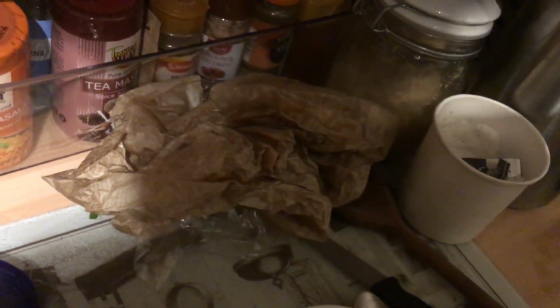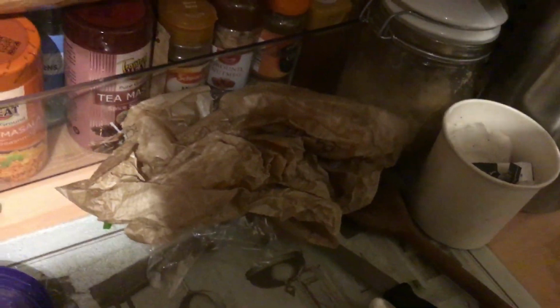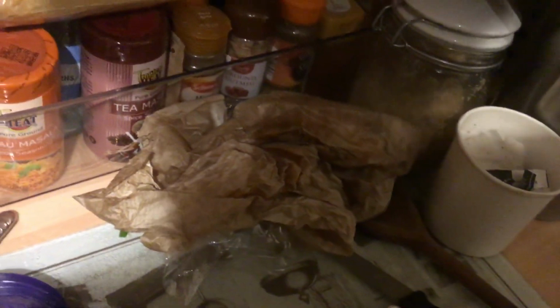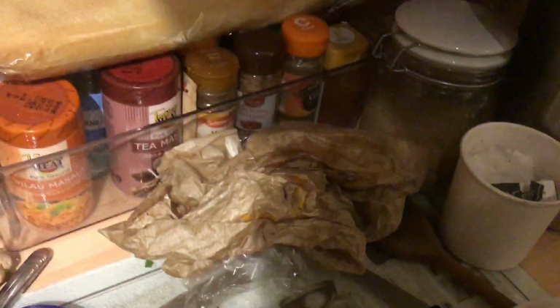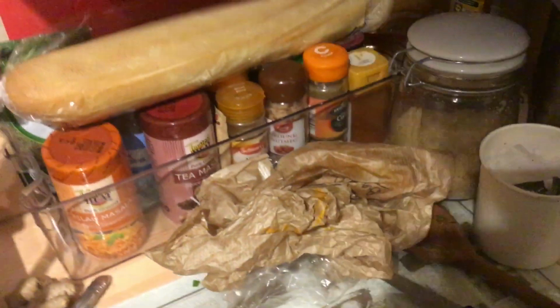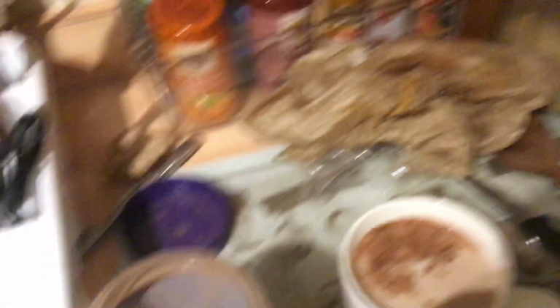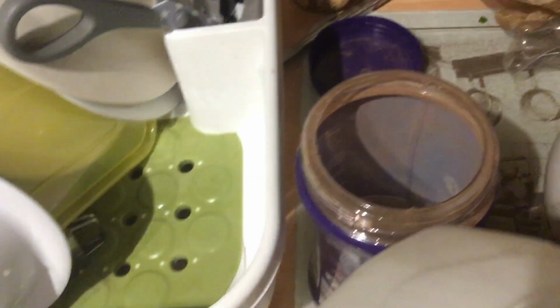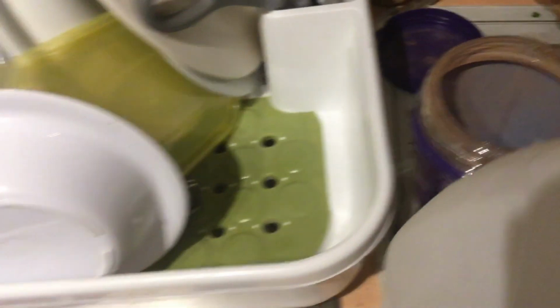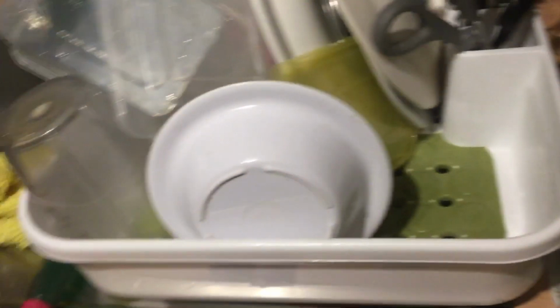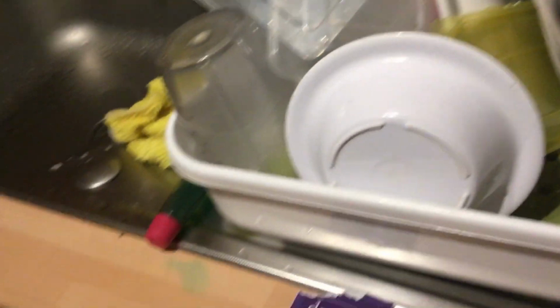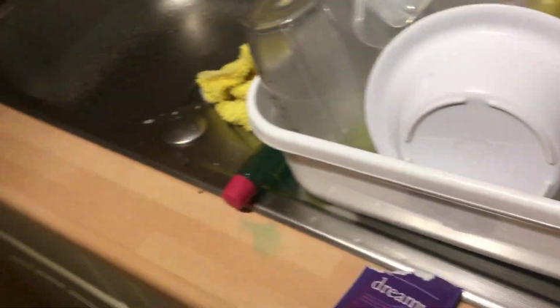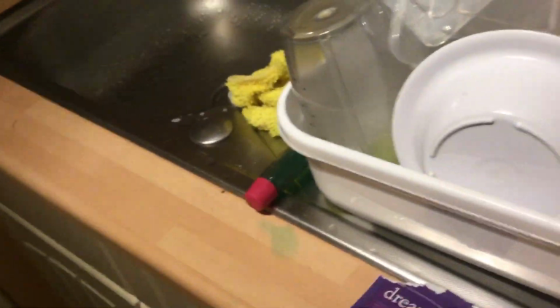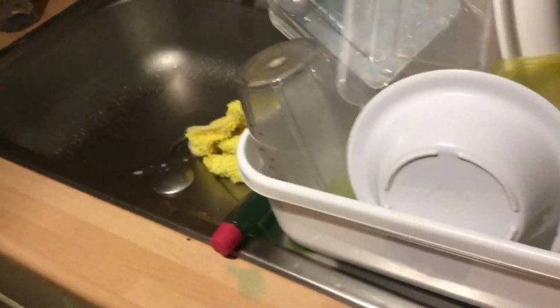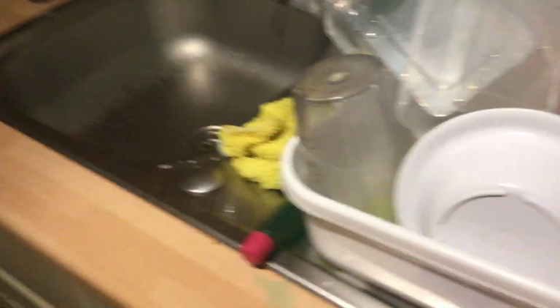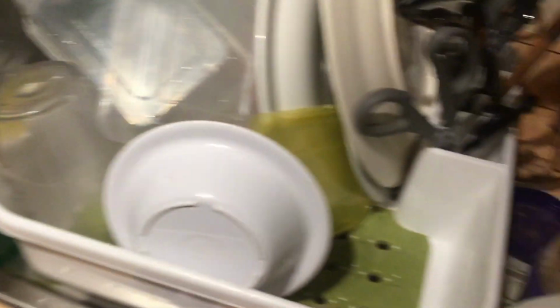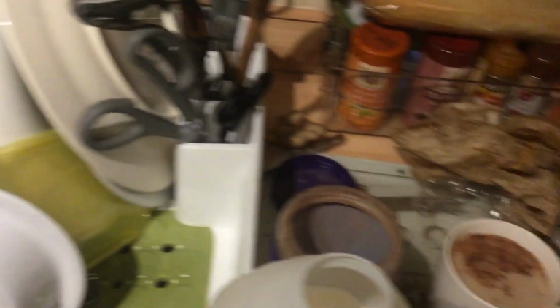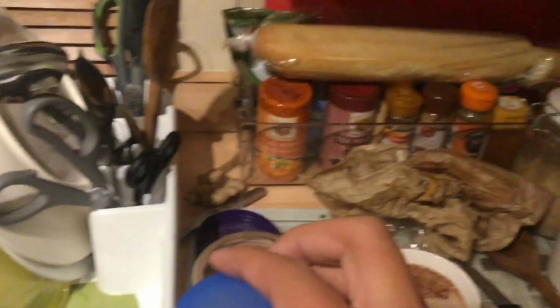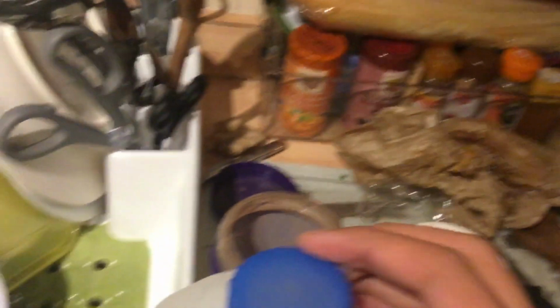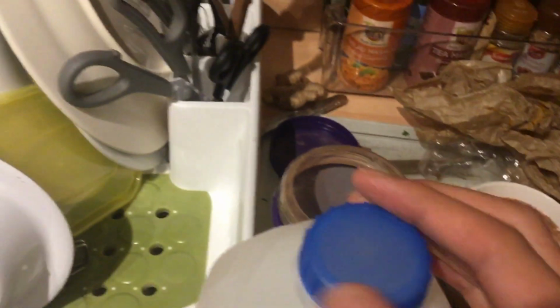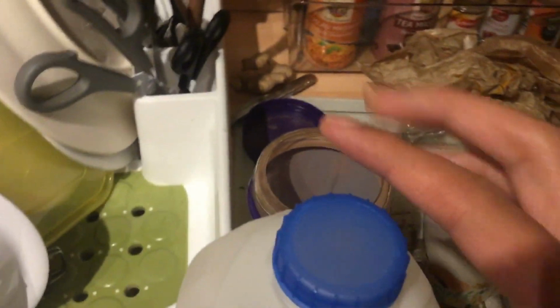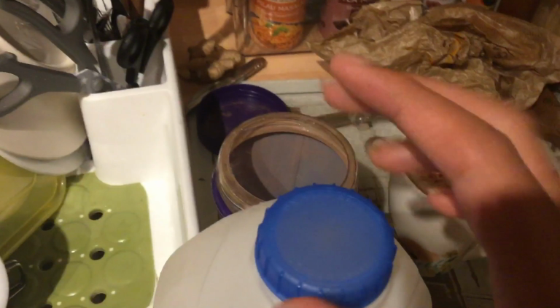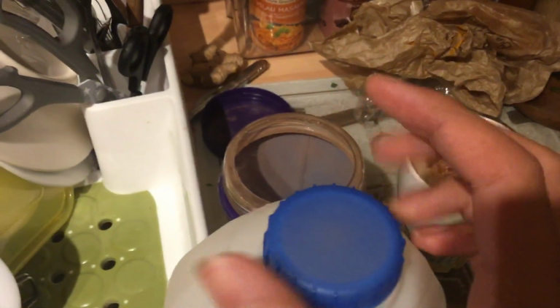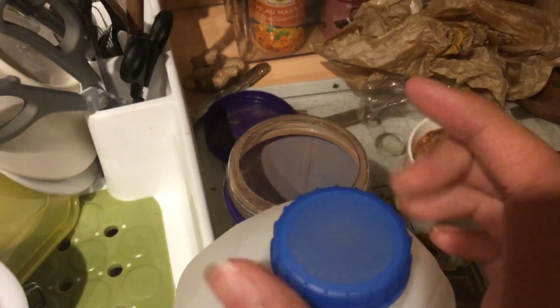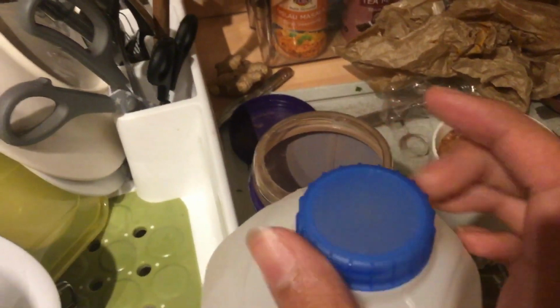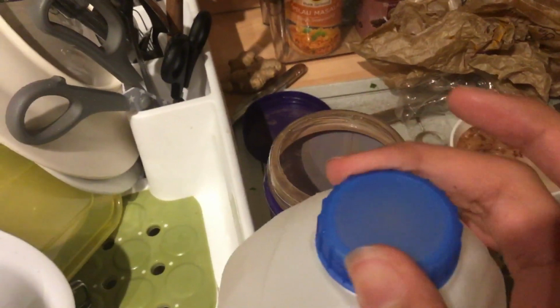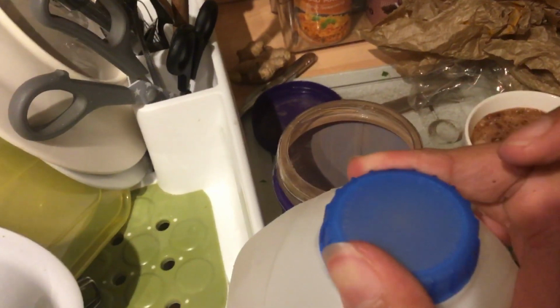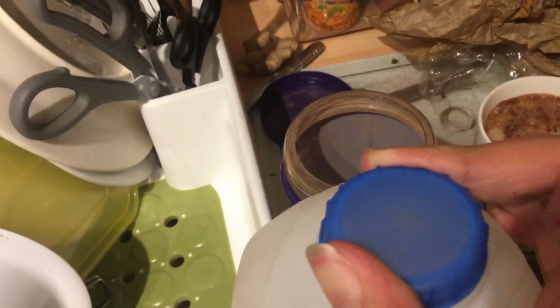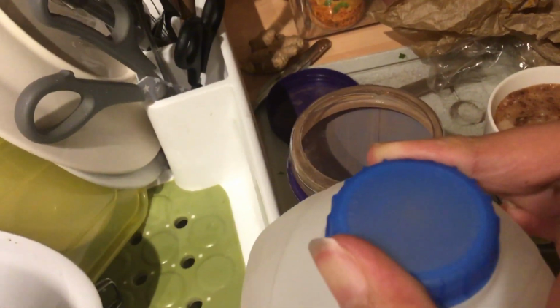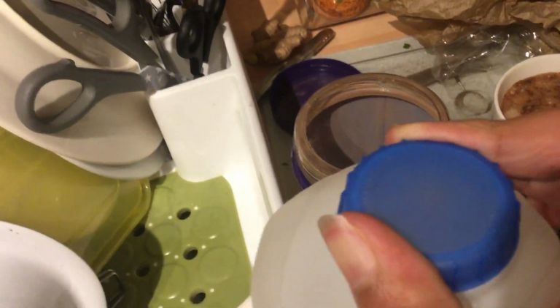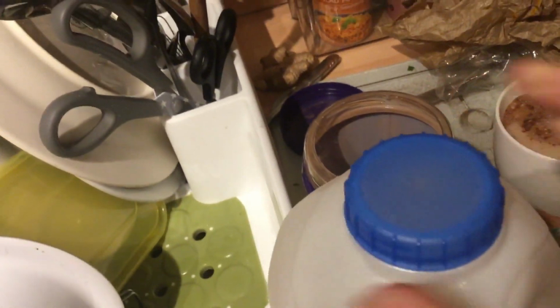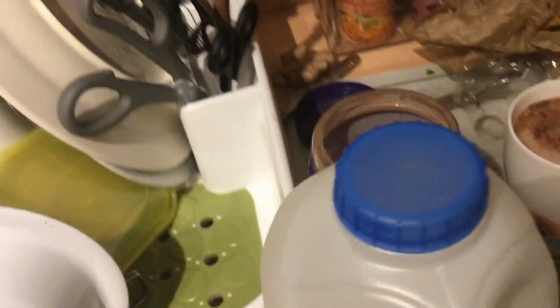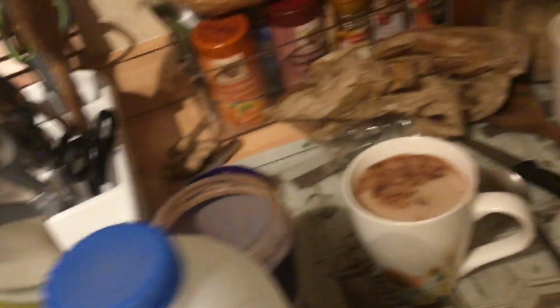I can just pour it out a little bit. Rotate it clockwise until it's tight.